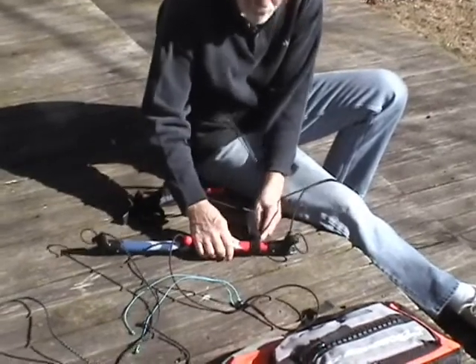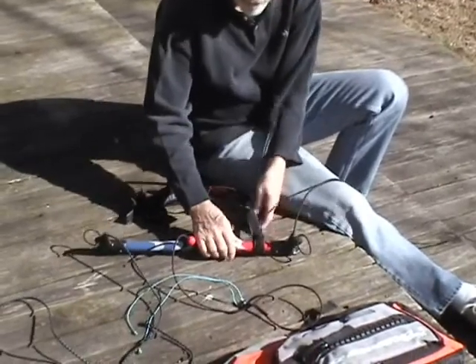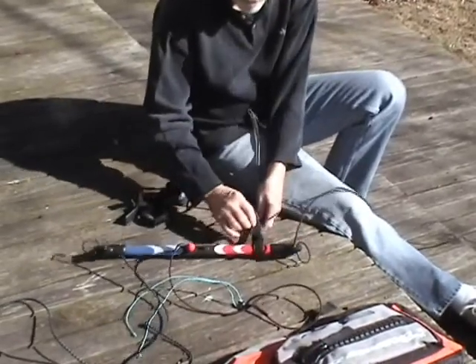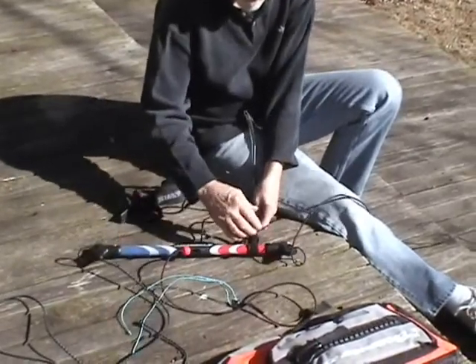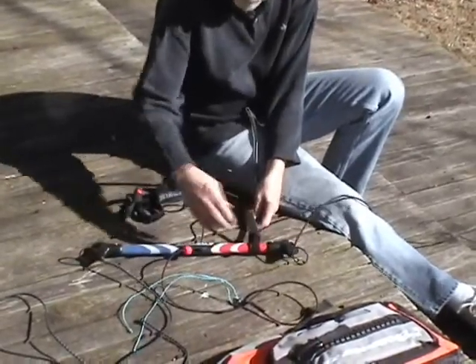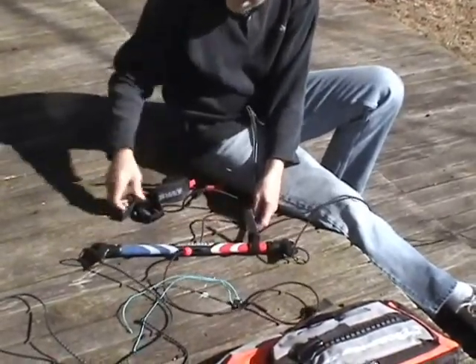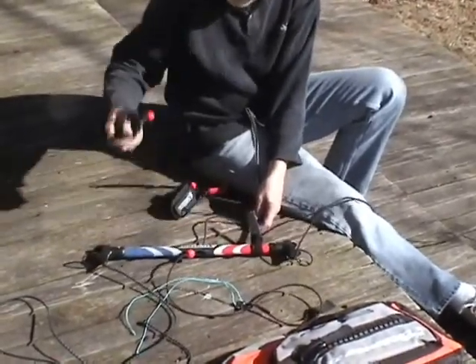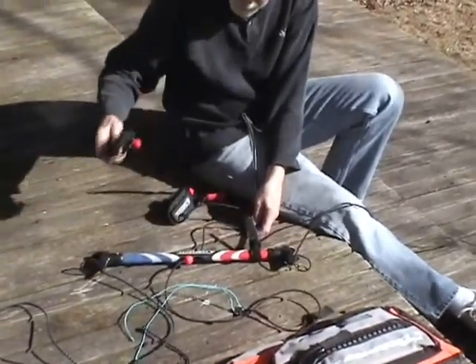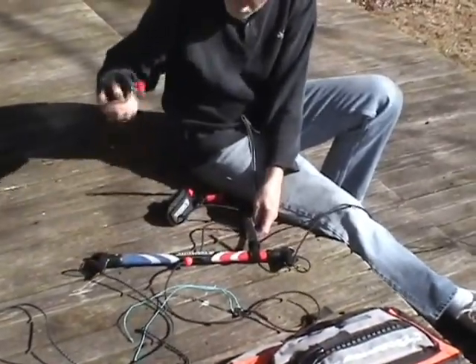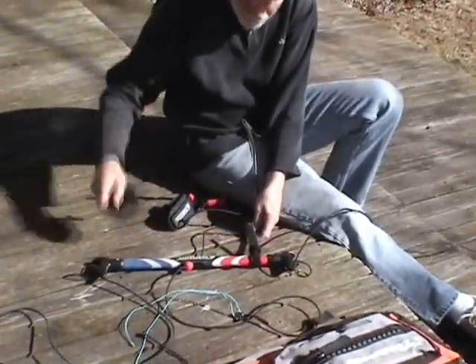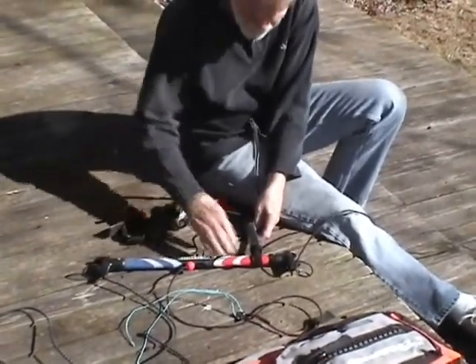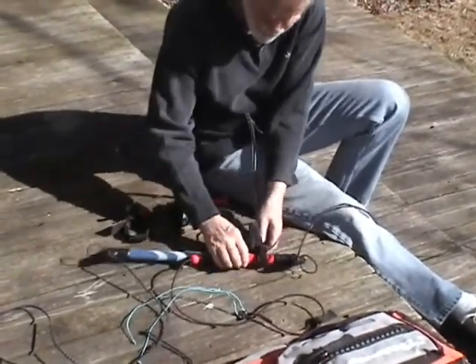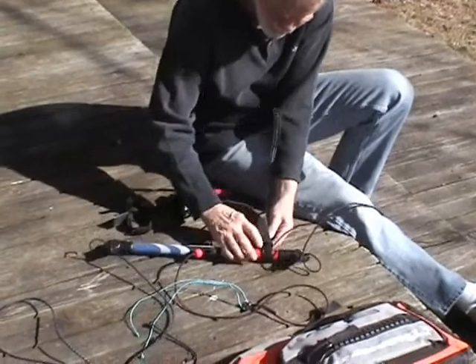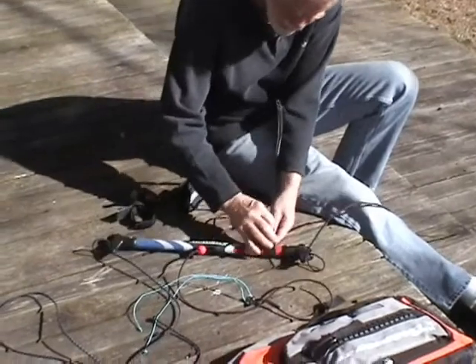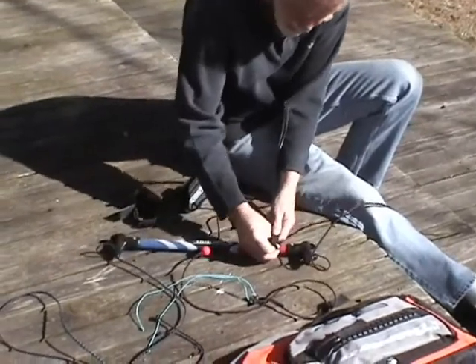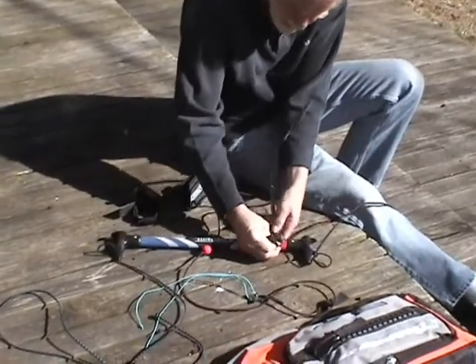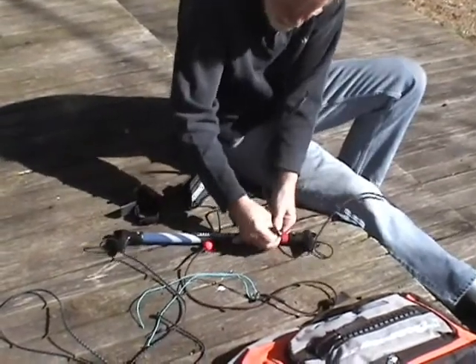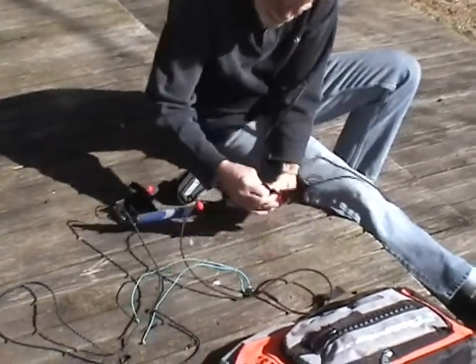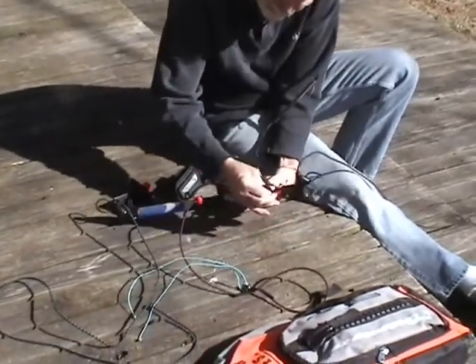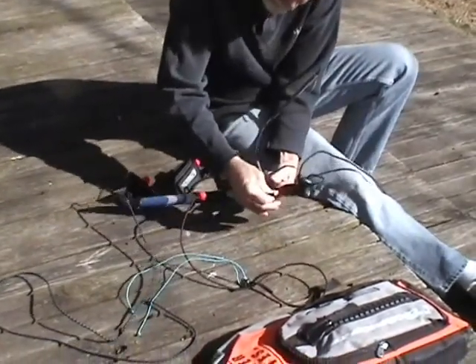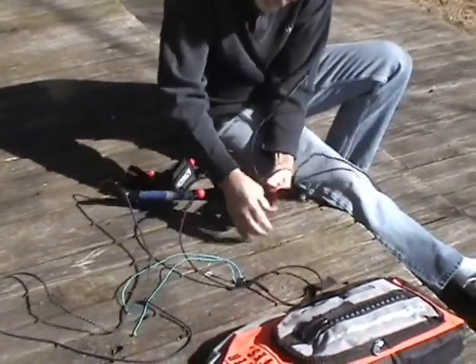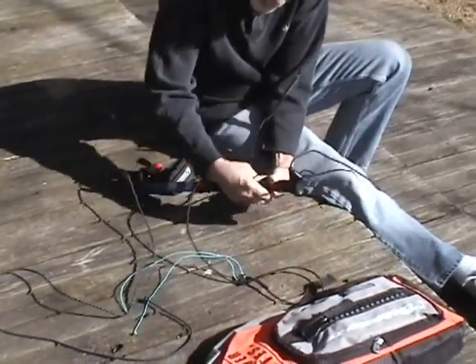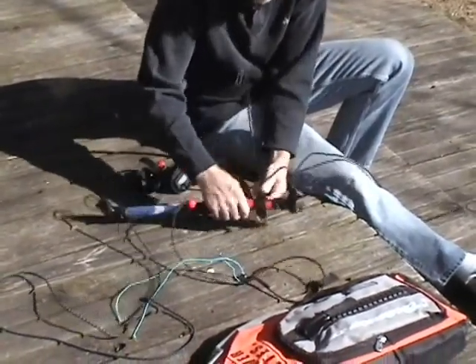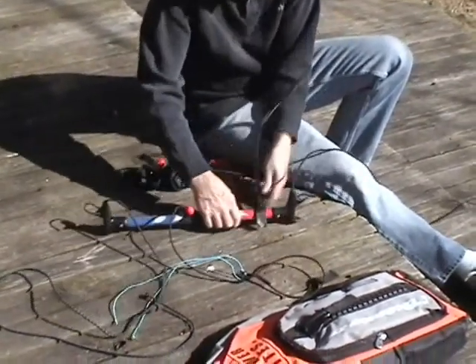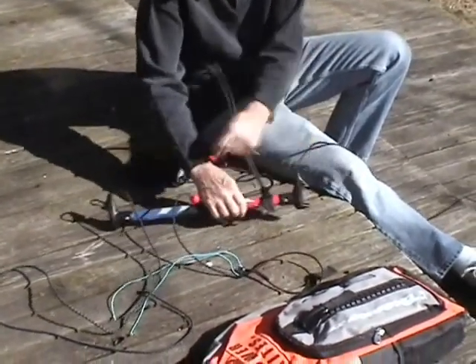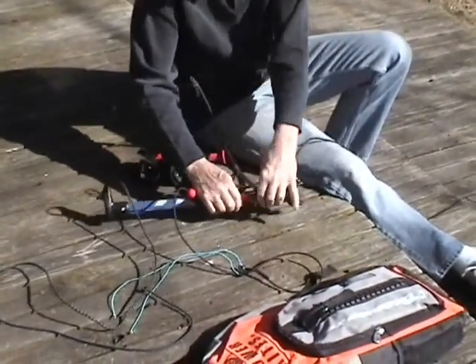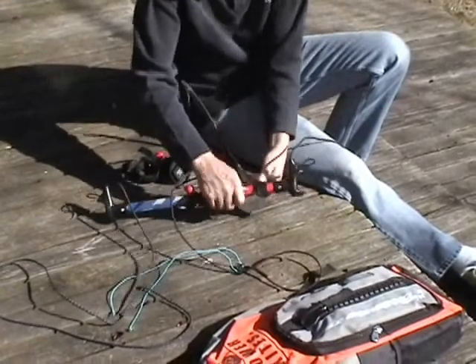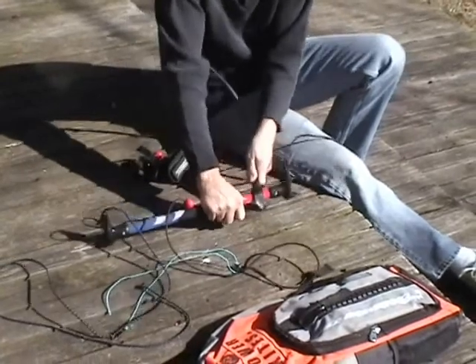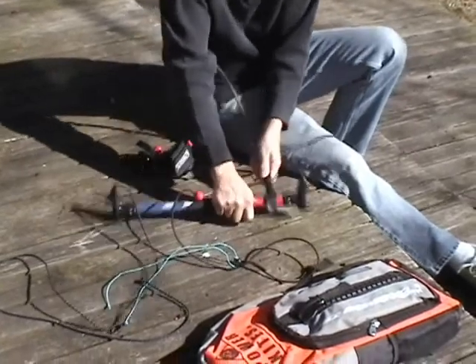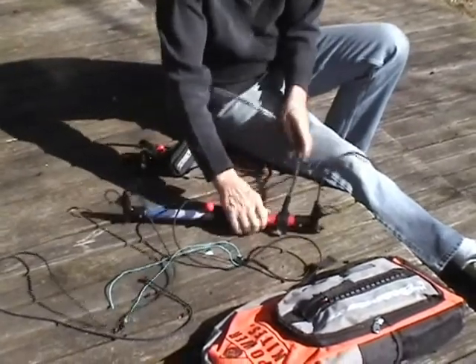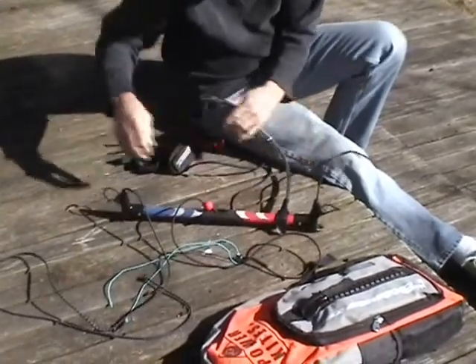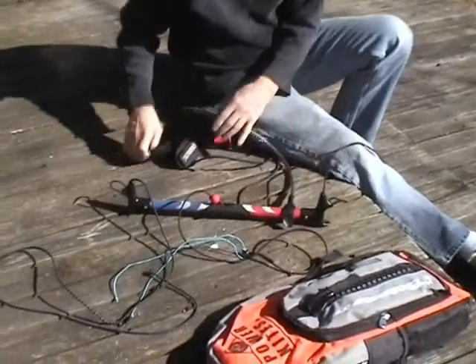You want this with the Velcro up because it'll work out better — you'll see when we put this other piece on. That just pulls up, it cinches like that, and you set it anywhere you want it to be. One down.